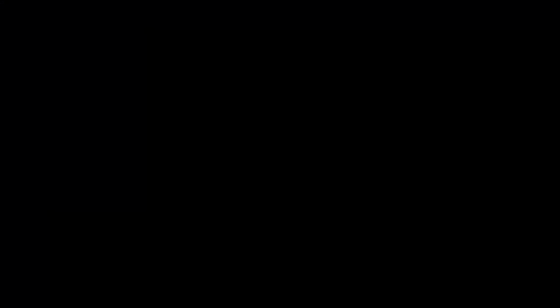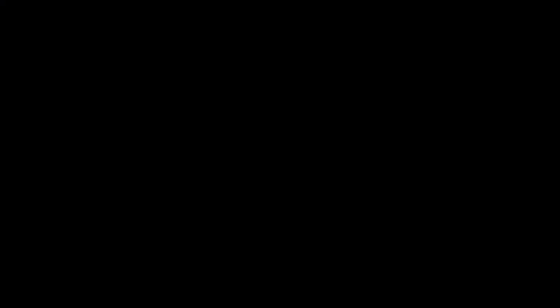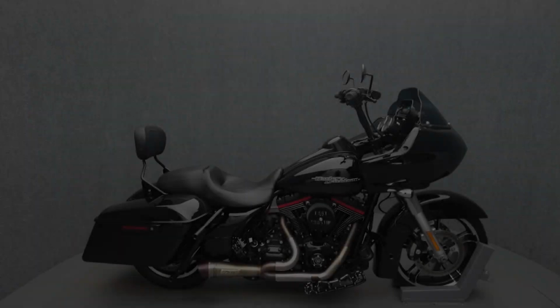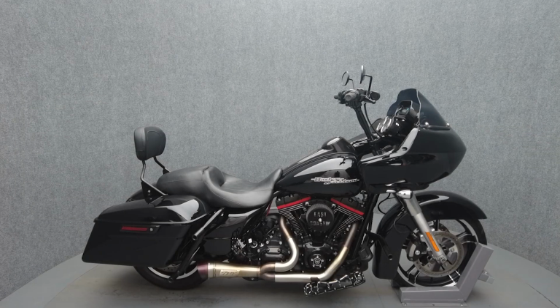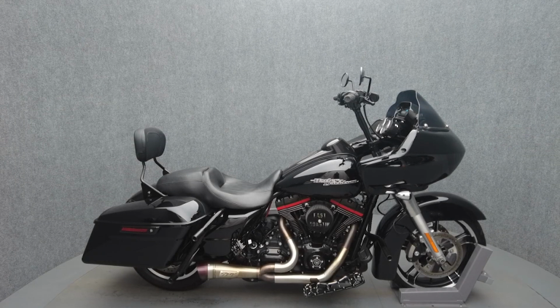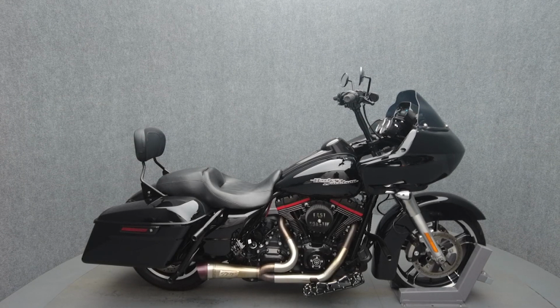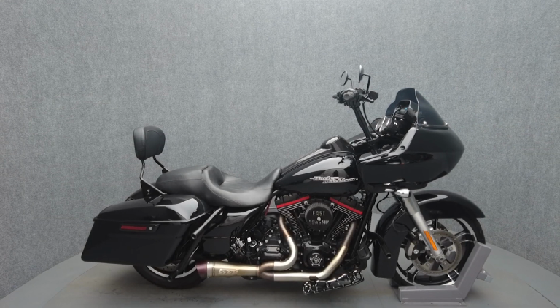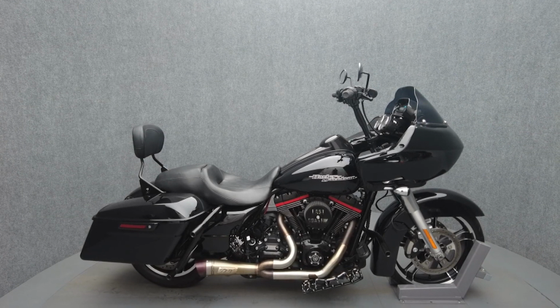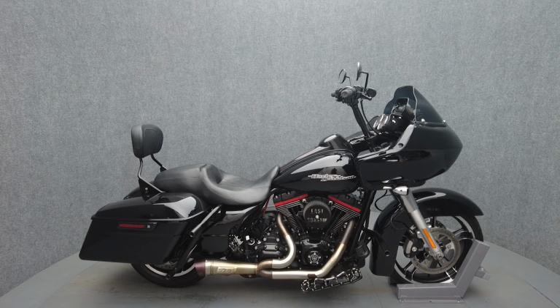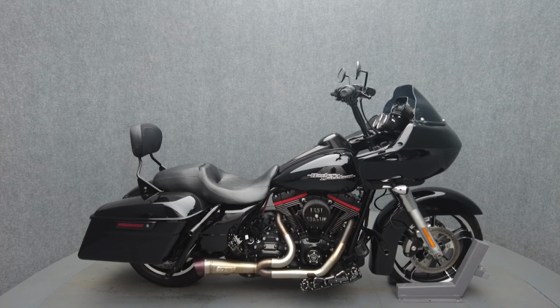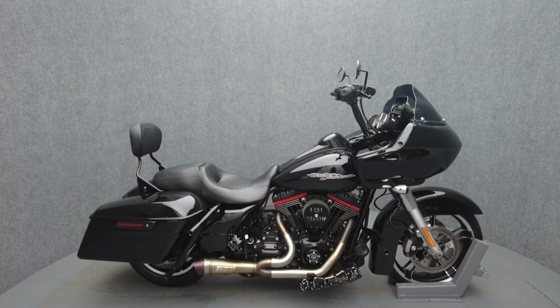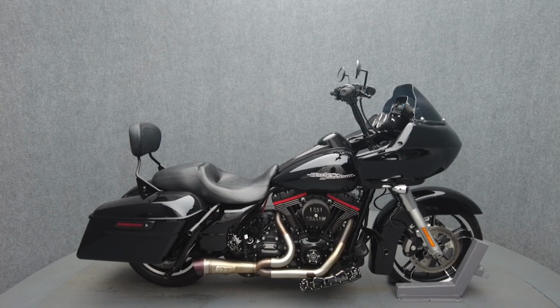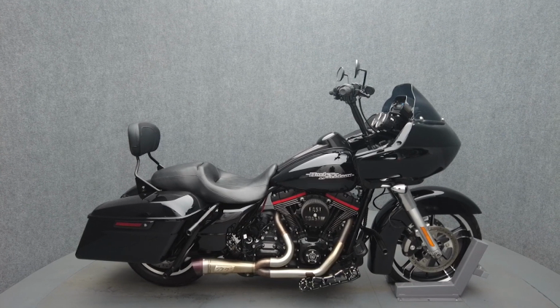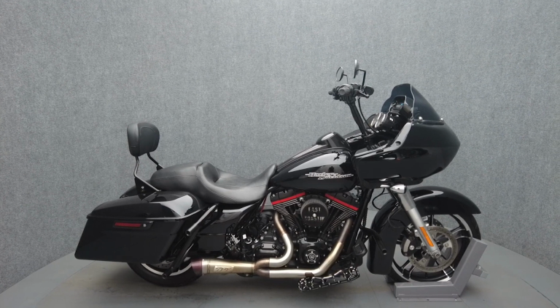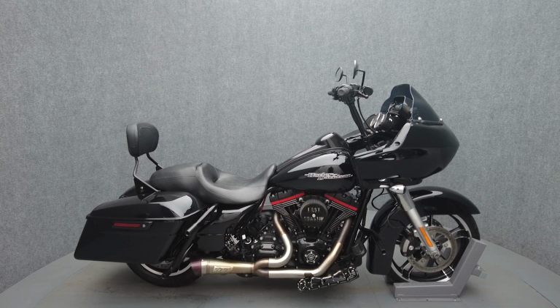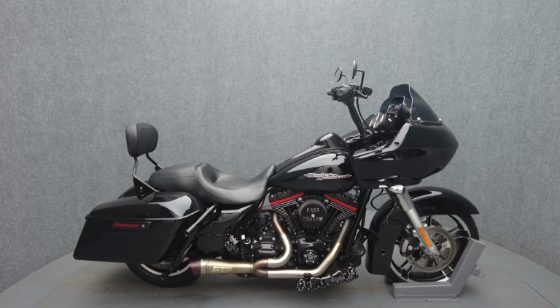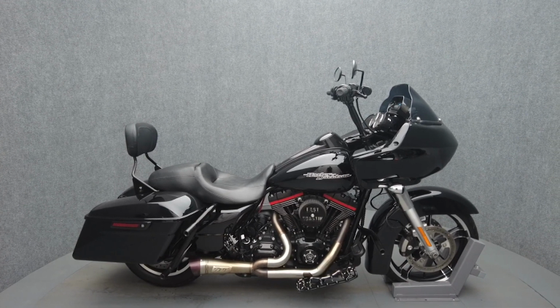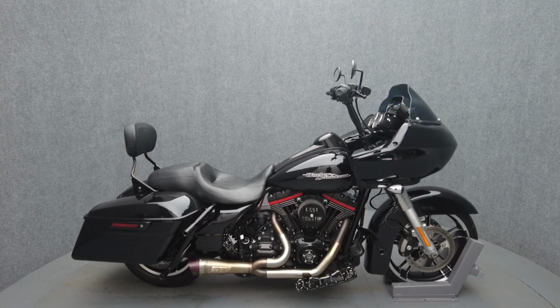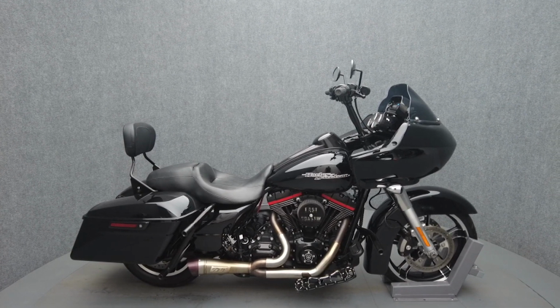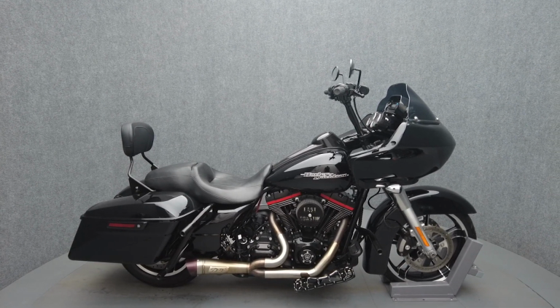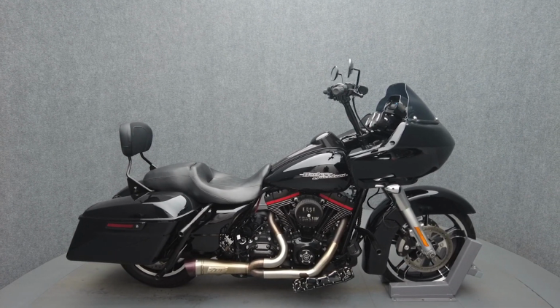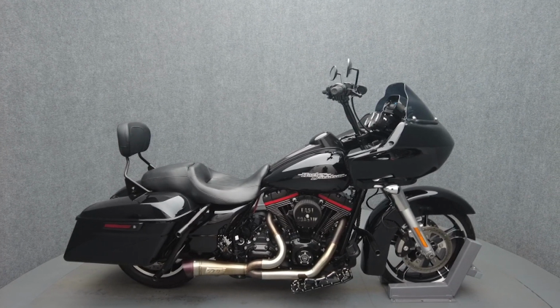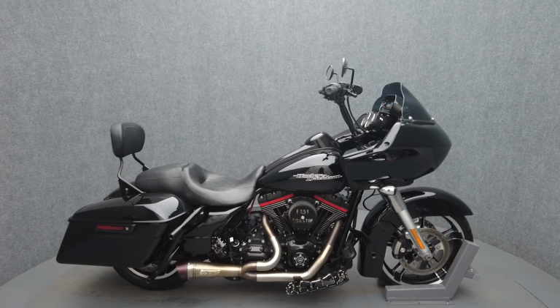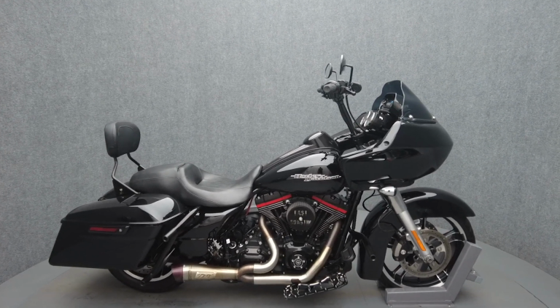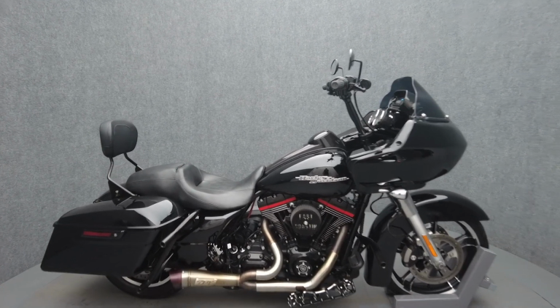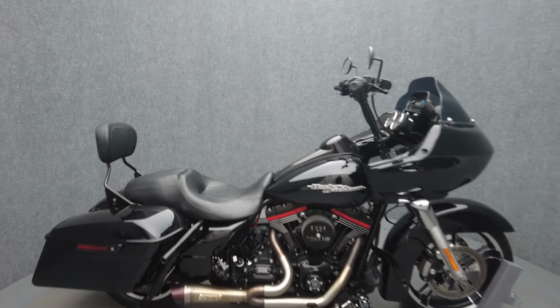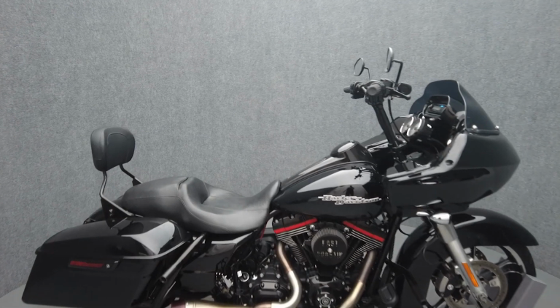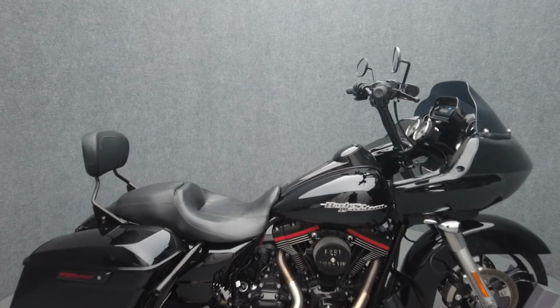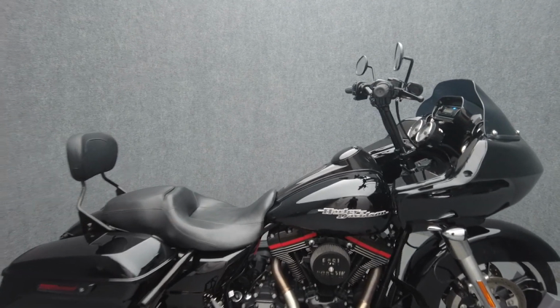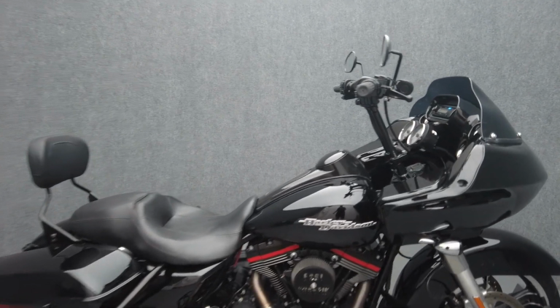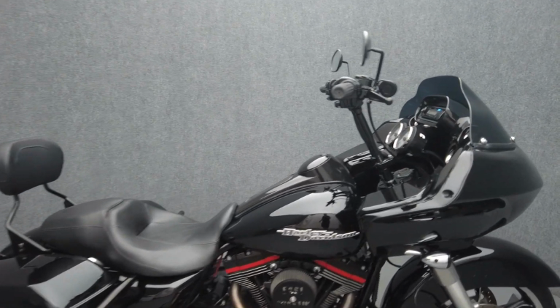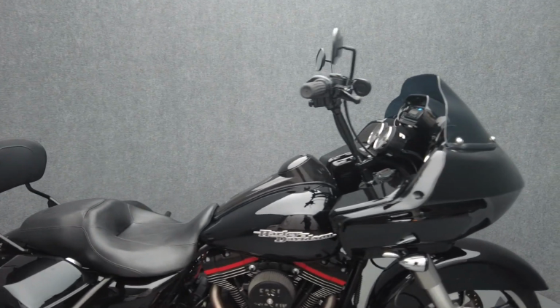Hey everyone, this is Keegan from National Power Sports. This 2012 Harley-Davidson Street Glide with 36,796 miles runs well.